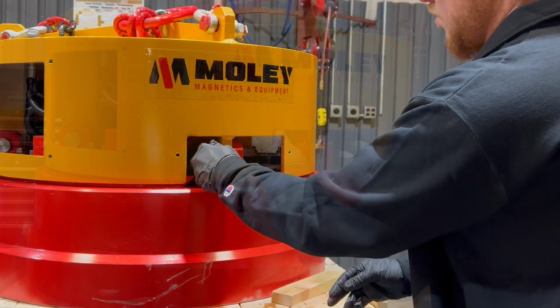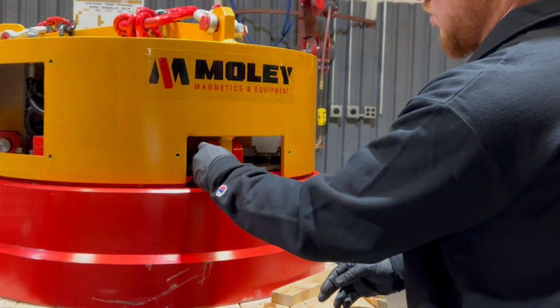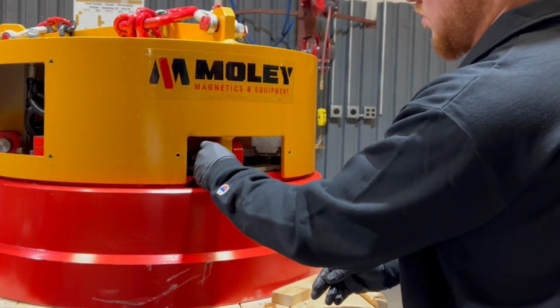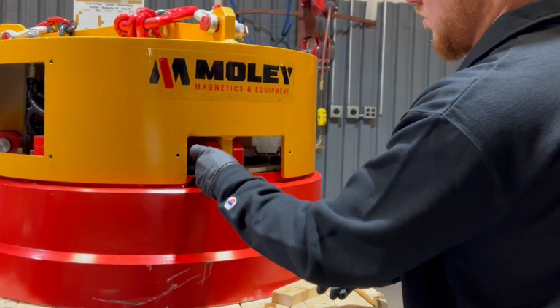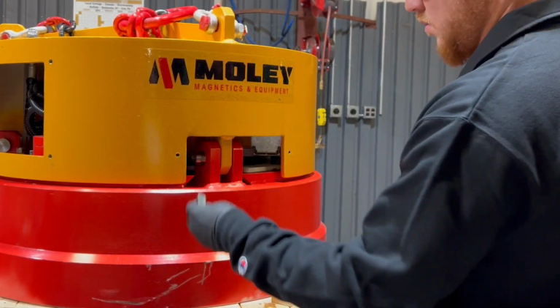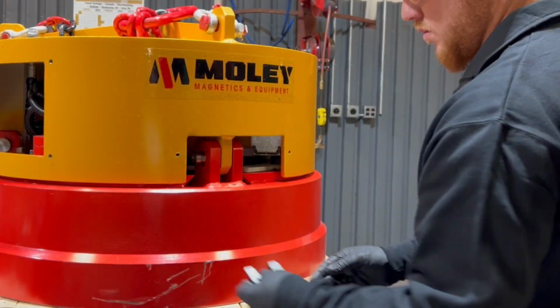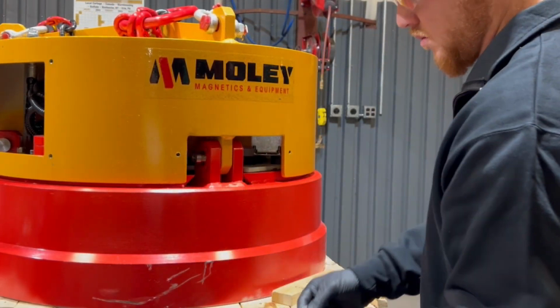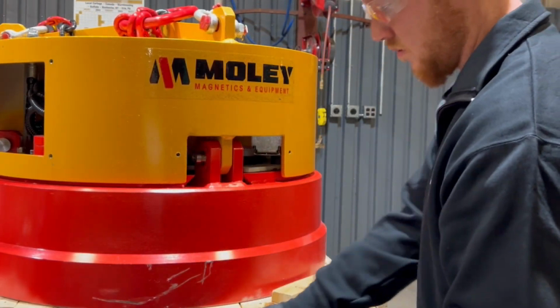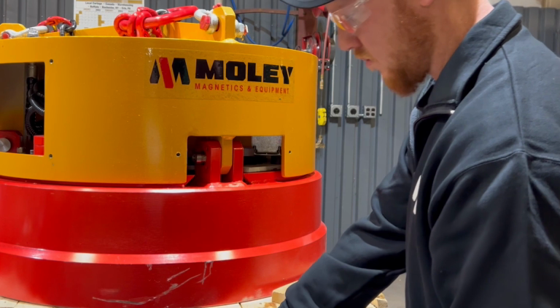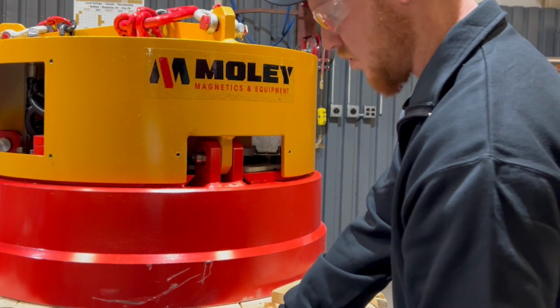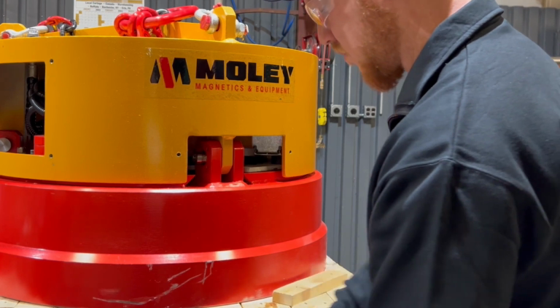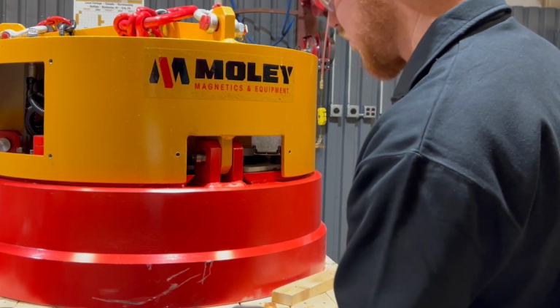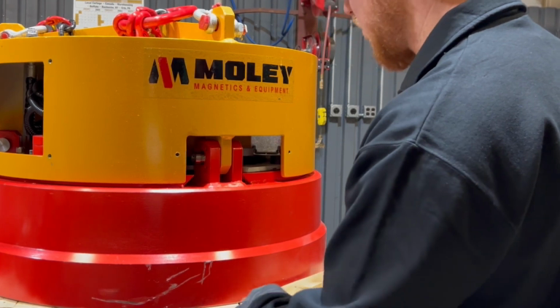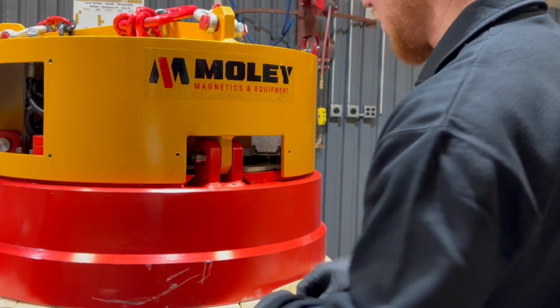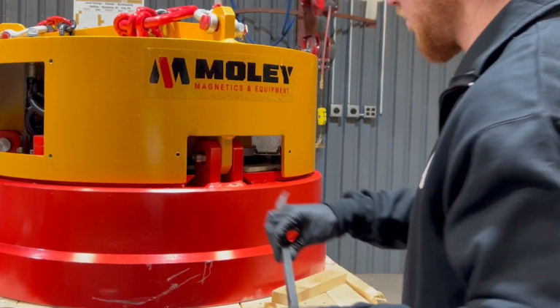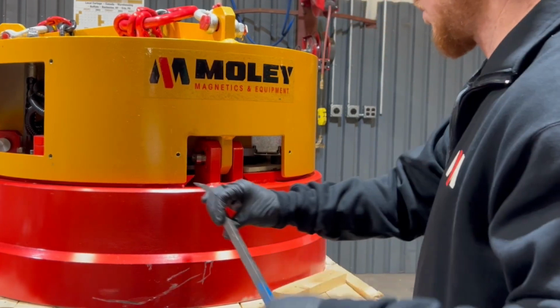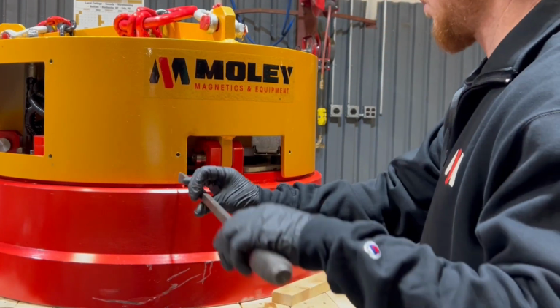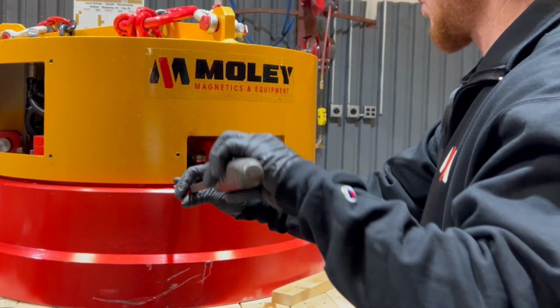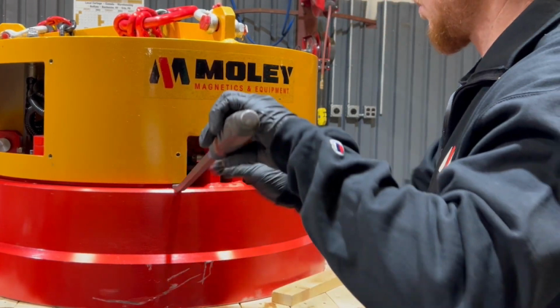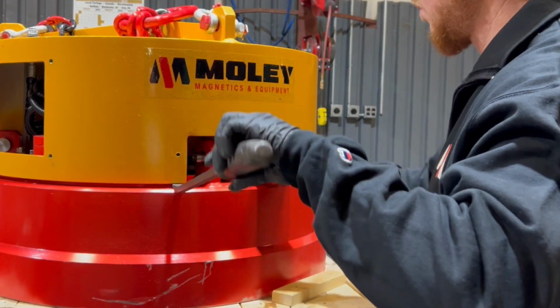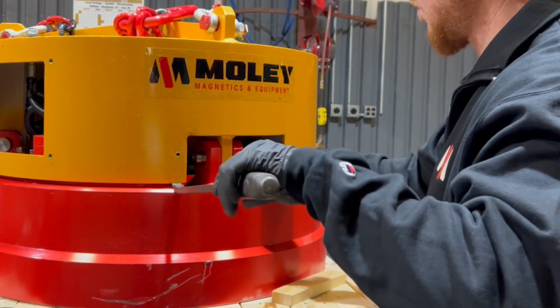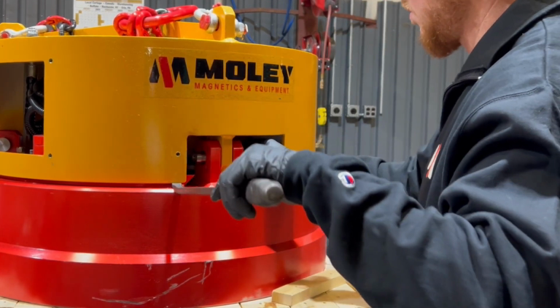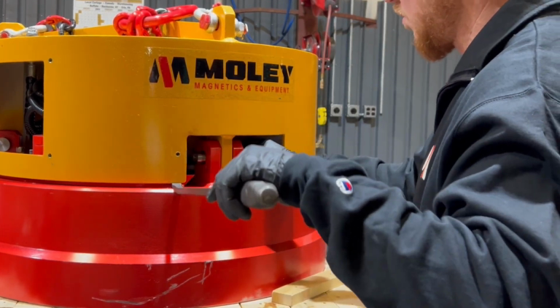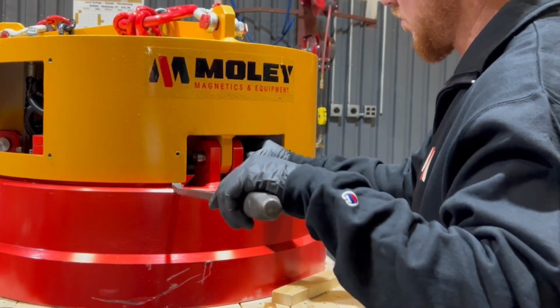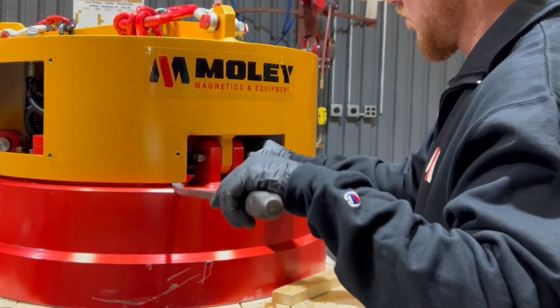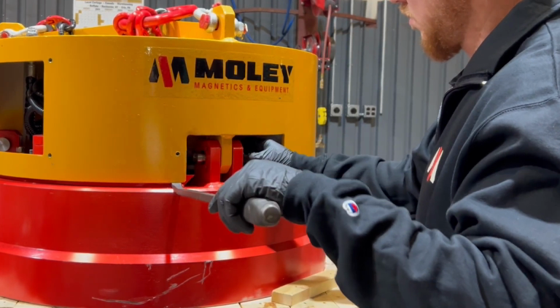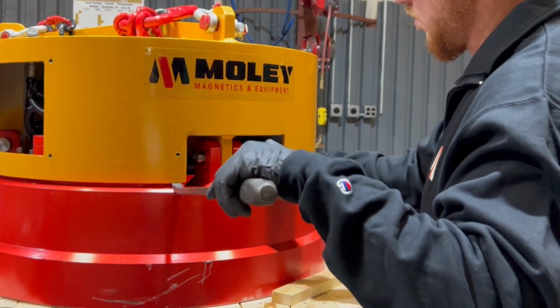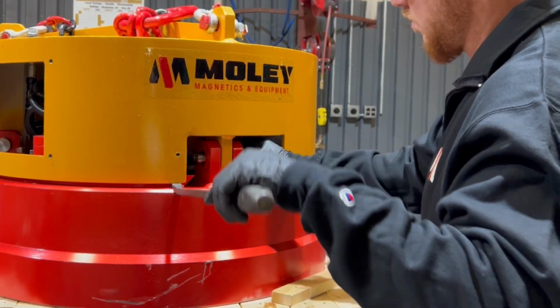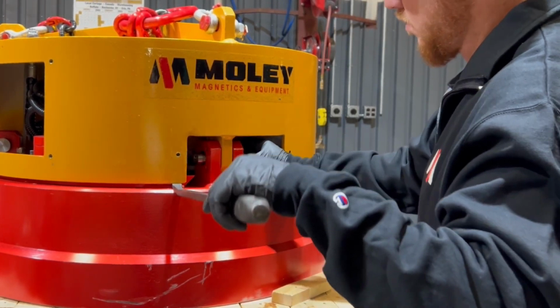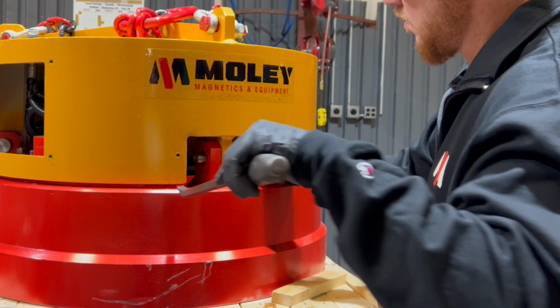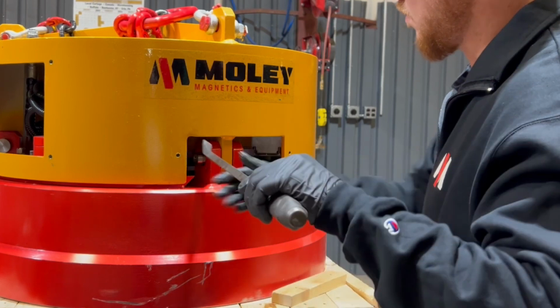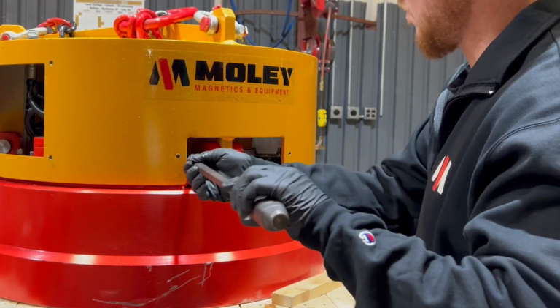Slide the three pins out. Using a pry bar can be useful to work the pins out.